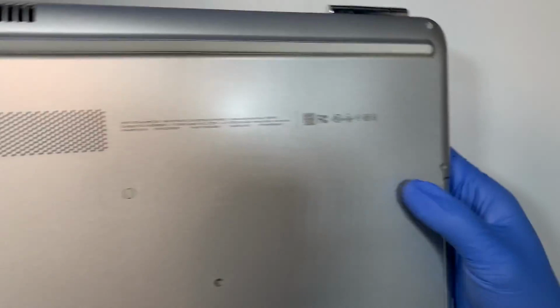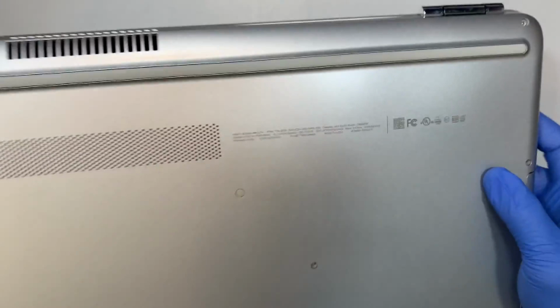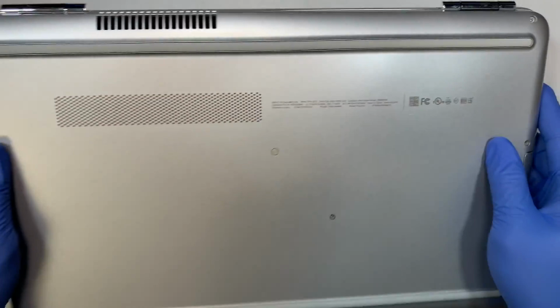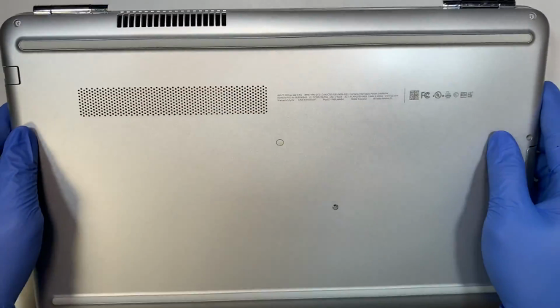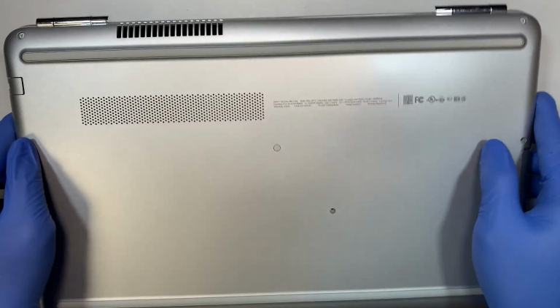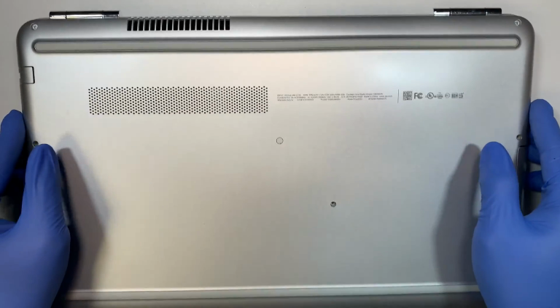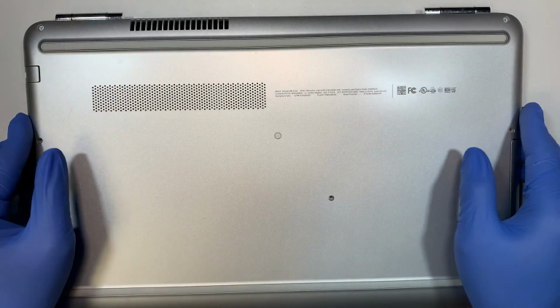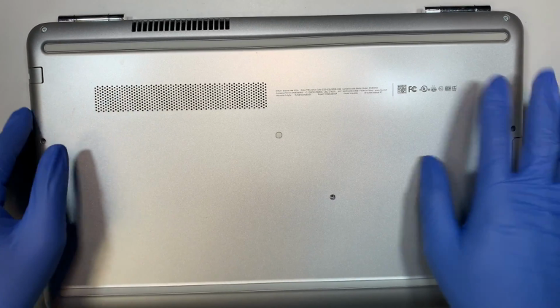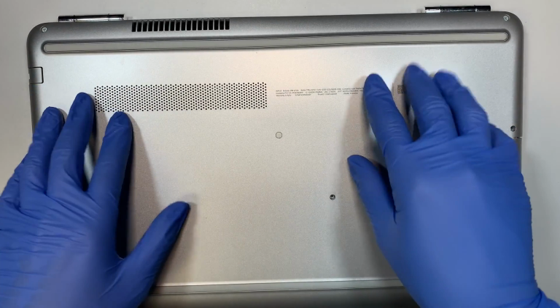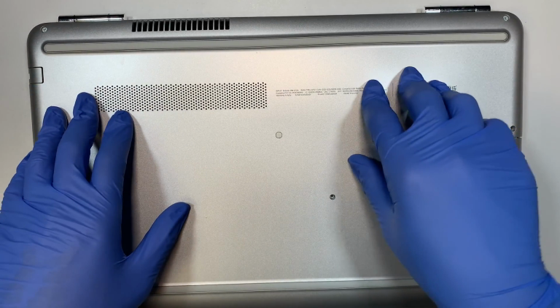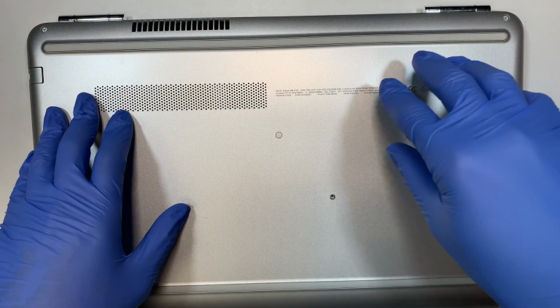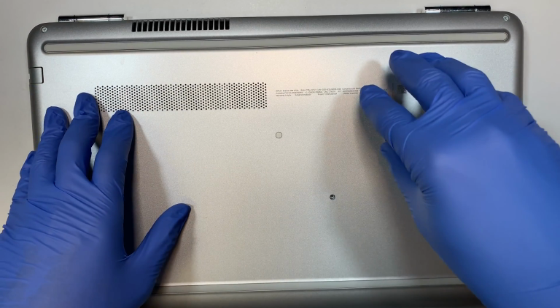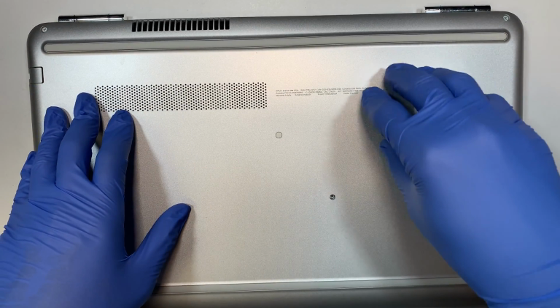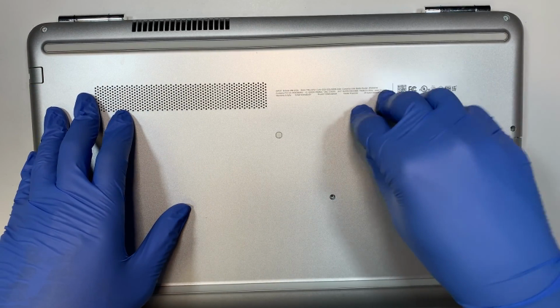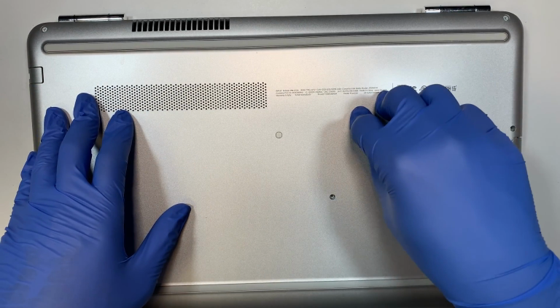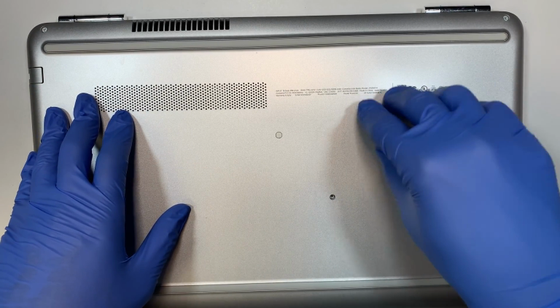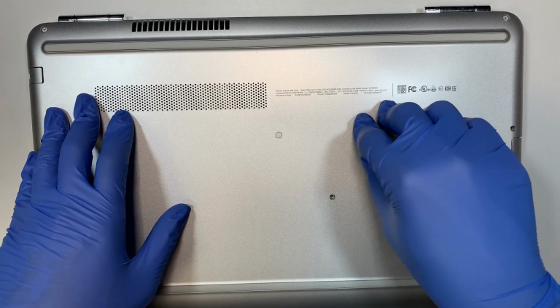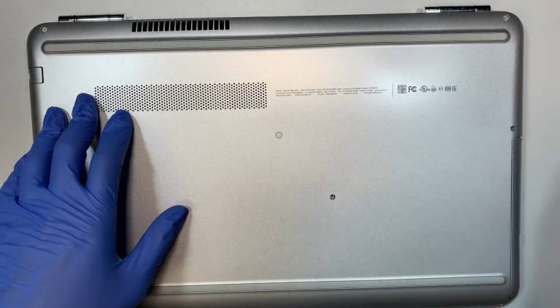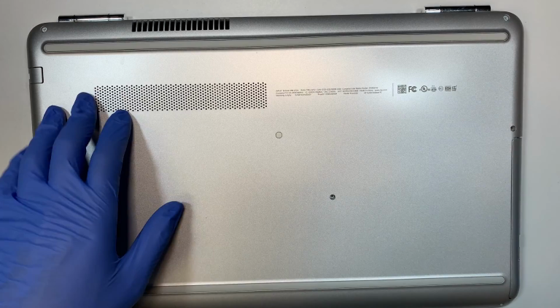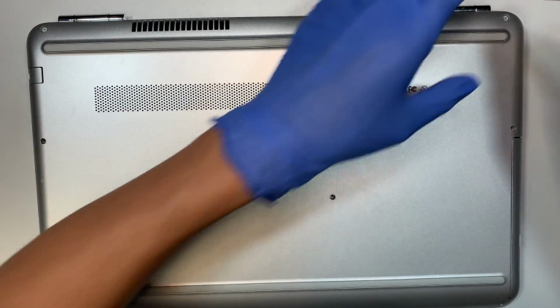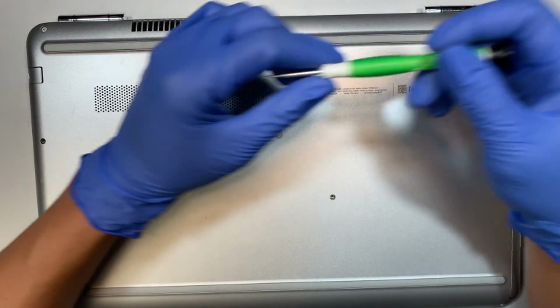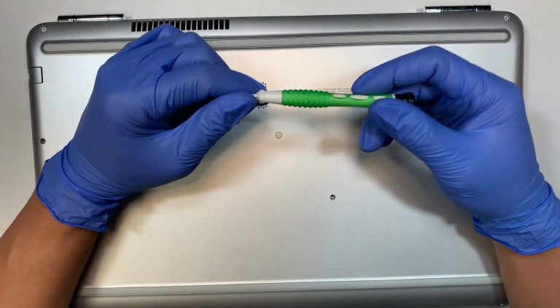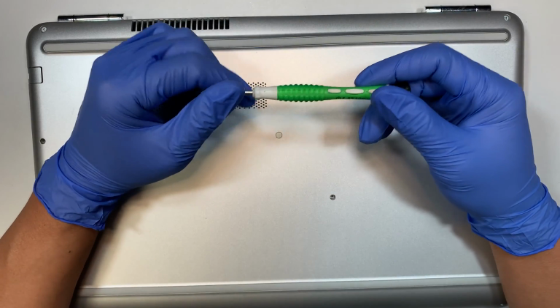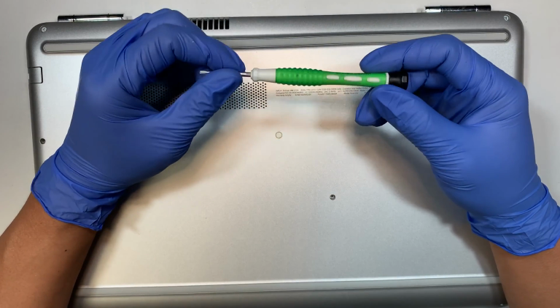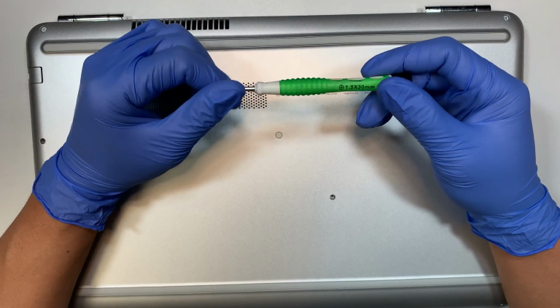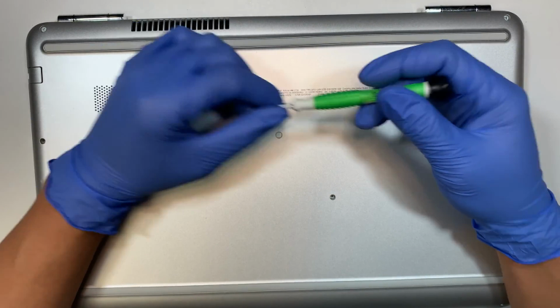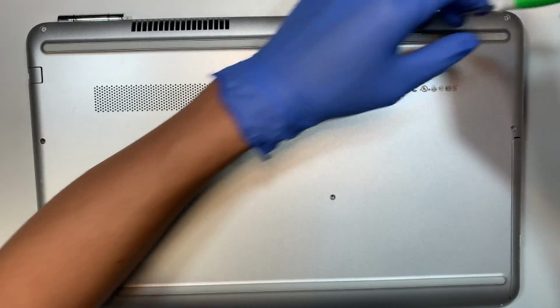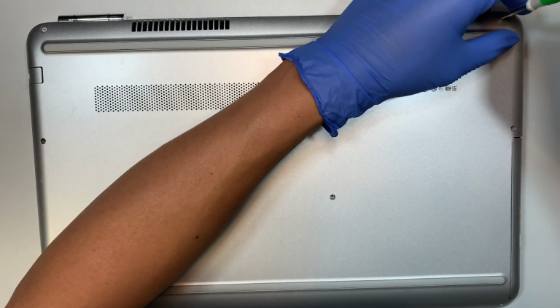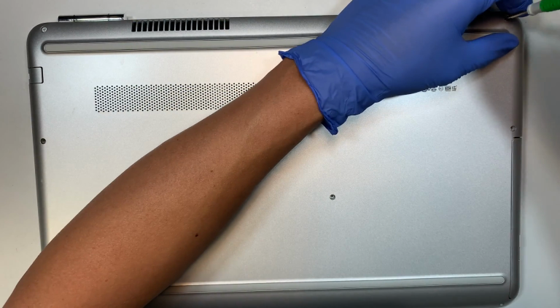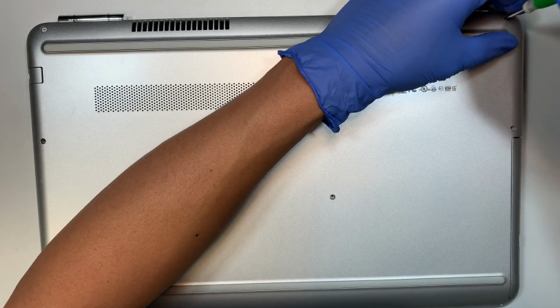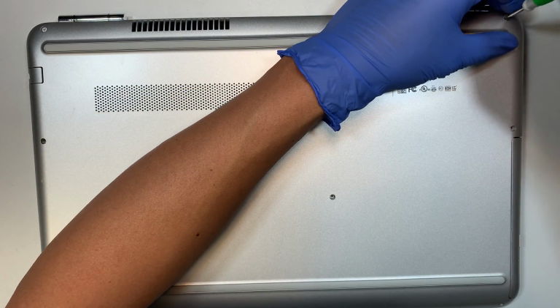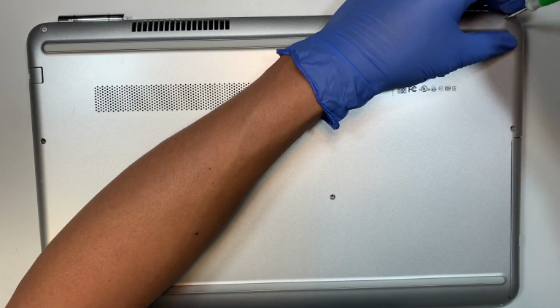I'll be doing a step-by-step tutorial on how to replace the bad battery on this HP. All you need is just a Phillips screwdriver. Let's go ahead and remove all the screws.